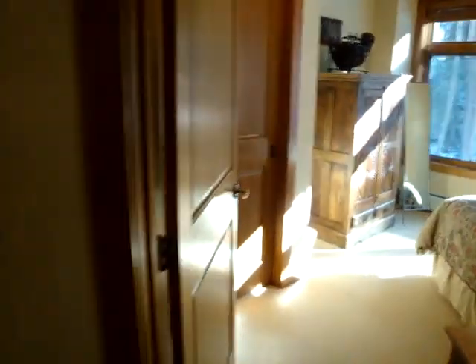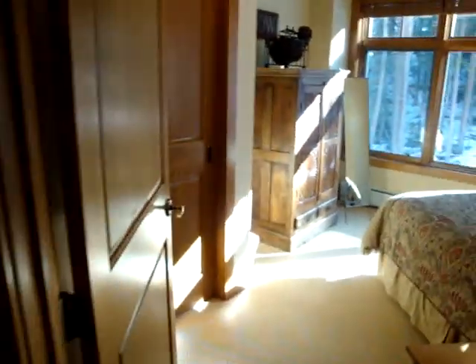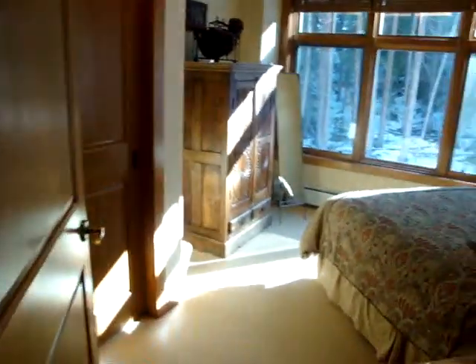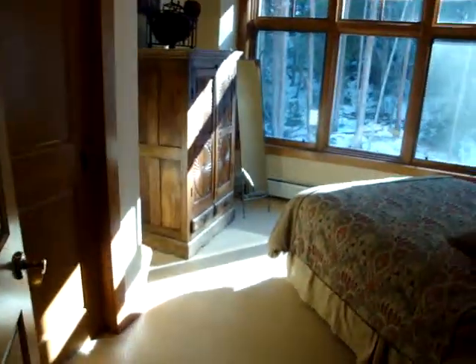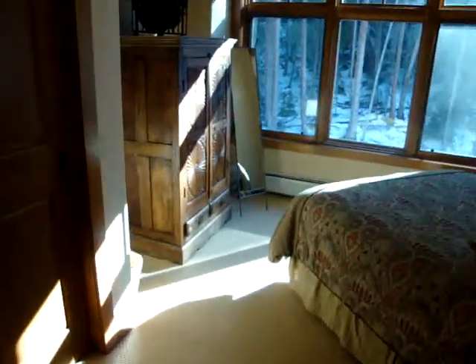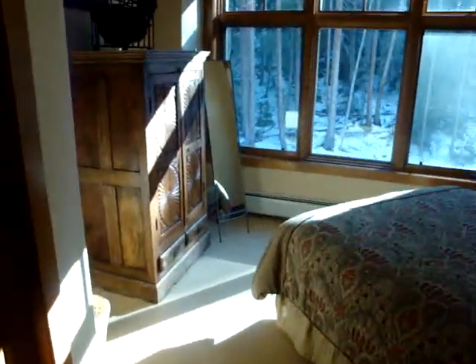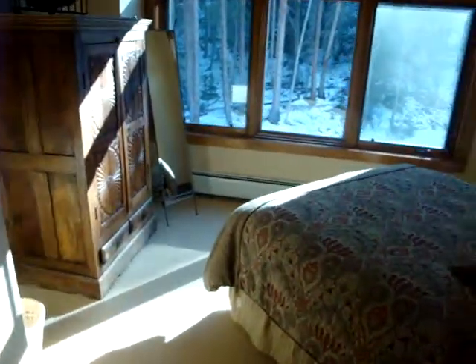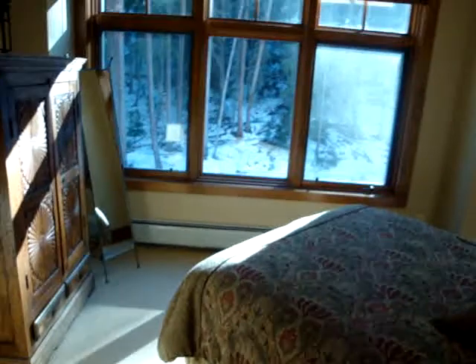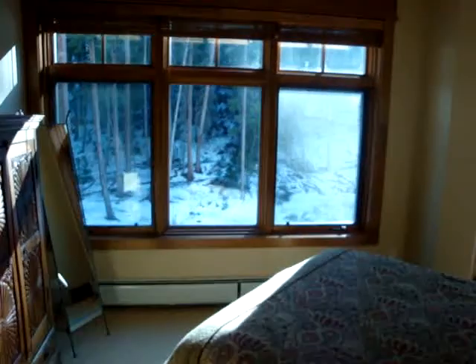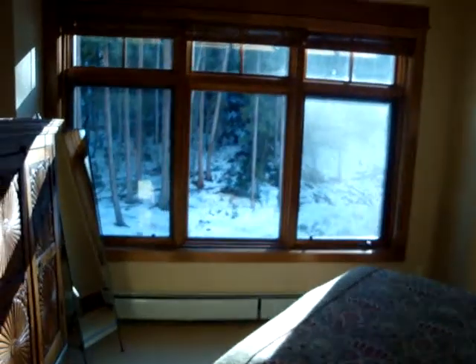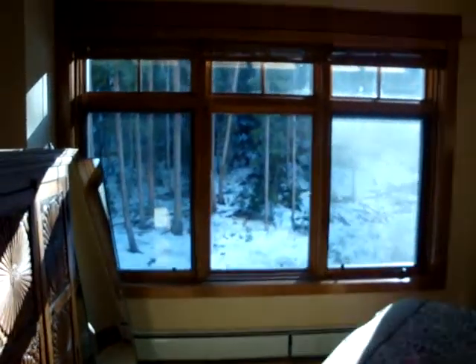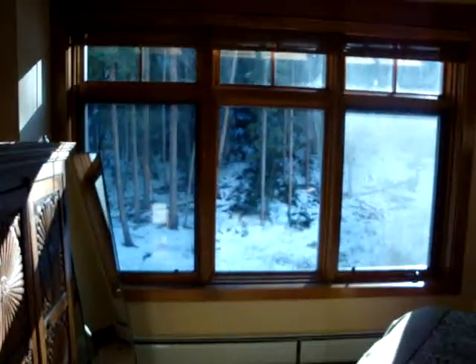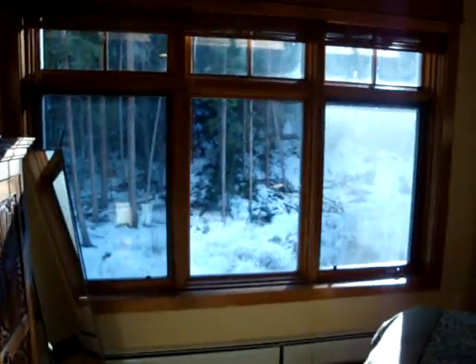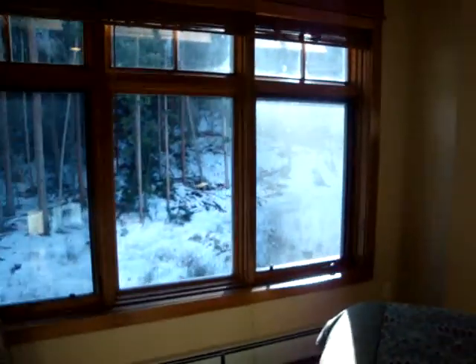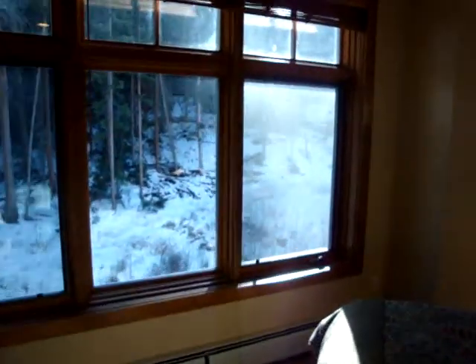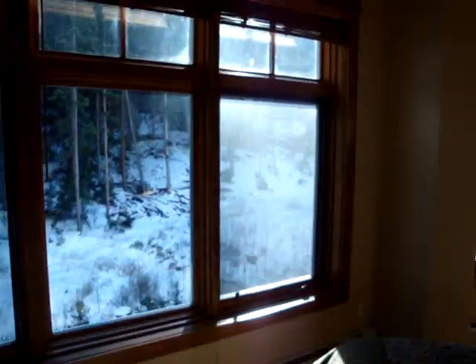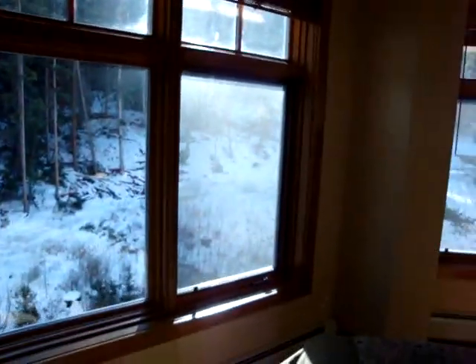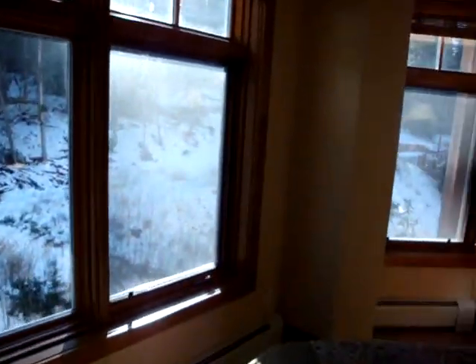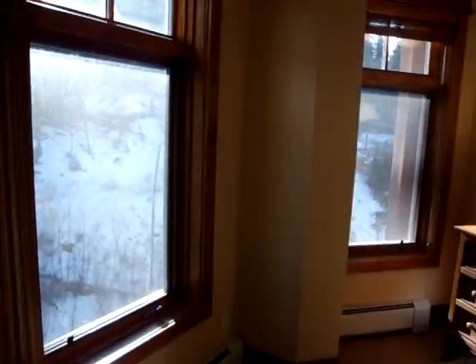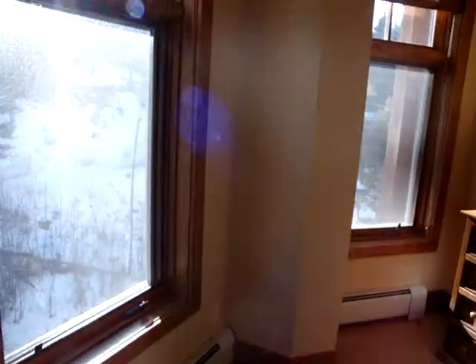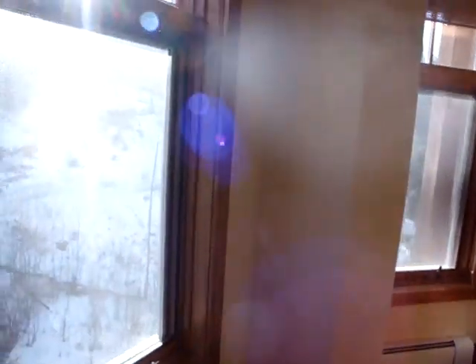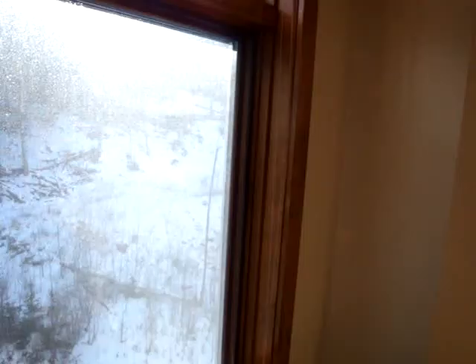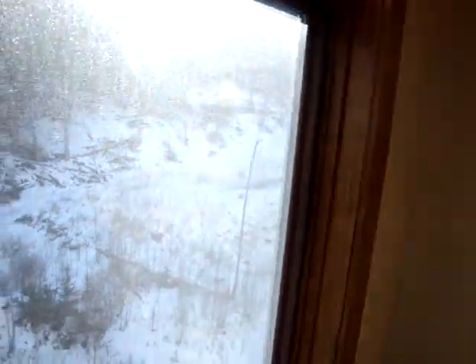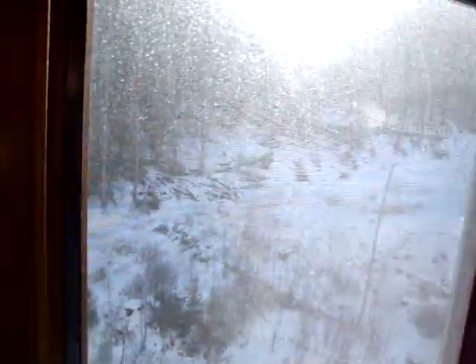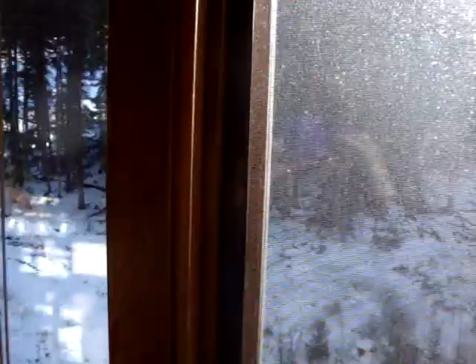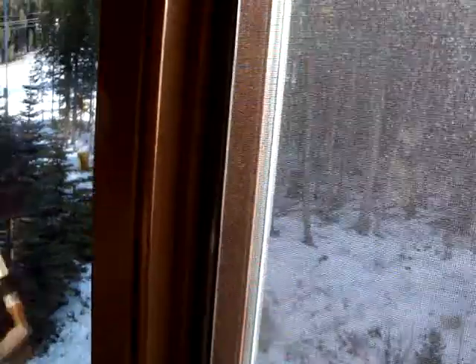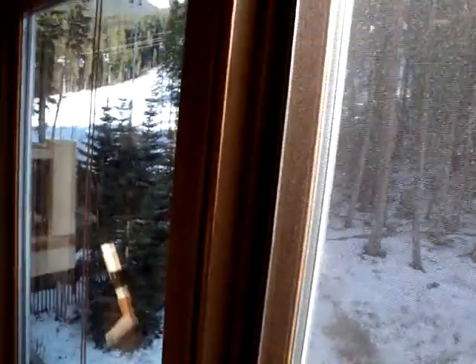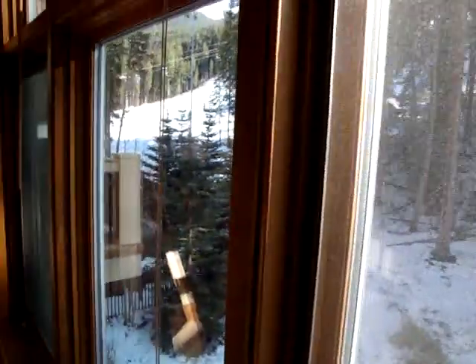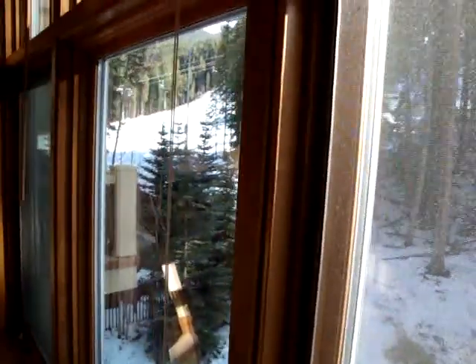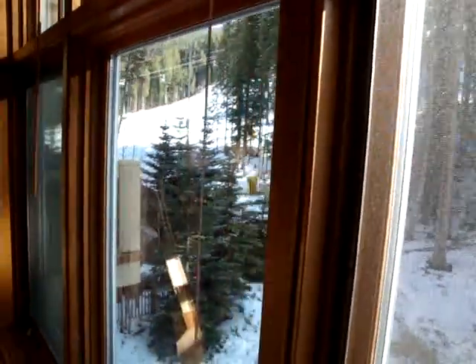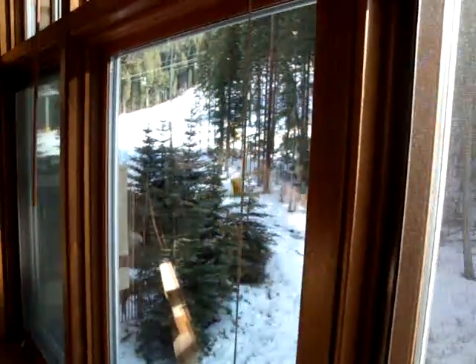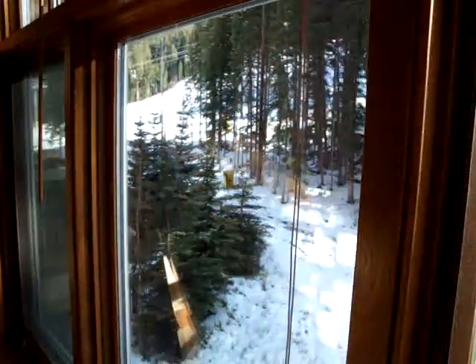The secondary bedroom has four large floor-to-ceiling windows, and there are even some views of the ski slopes.